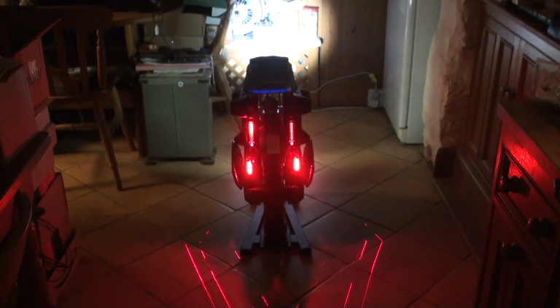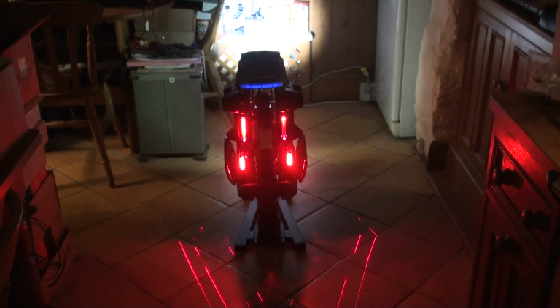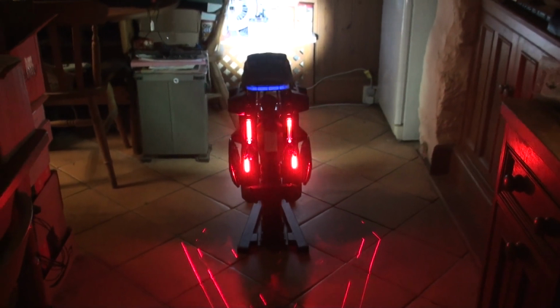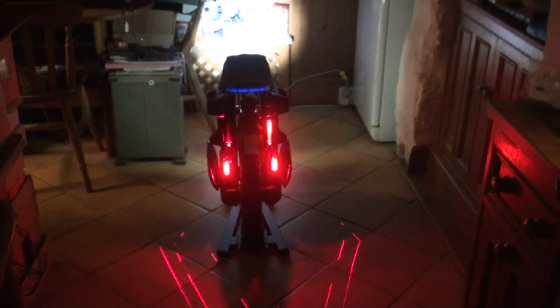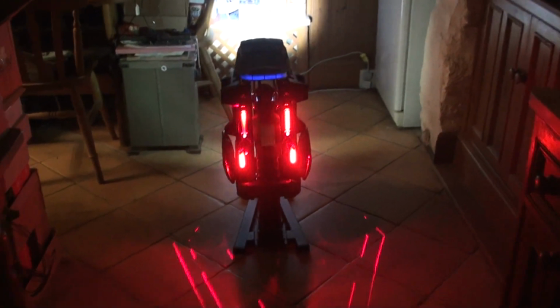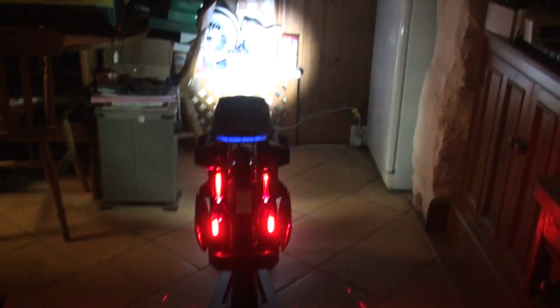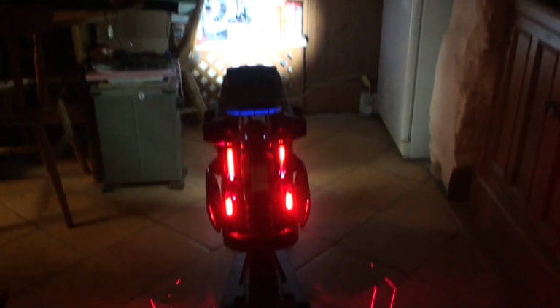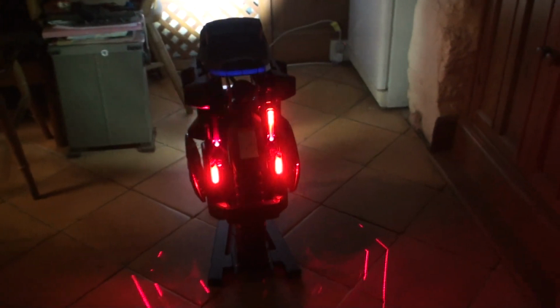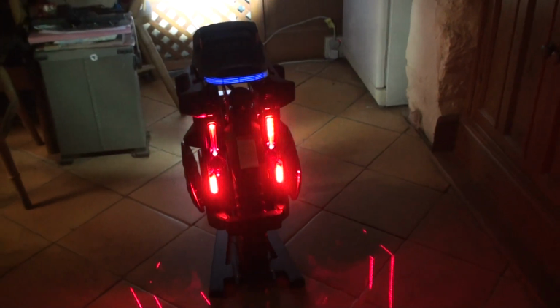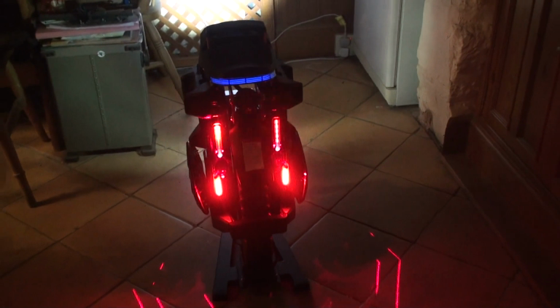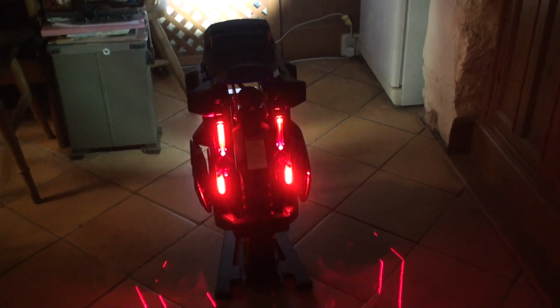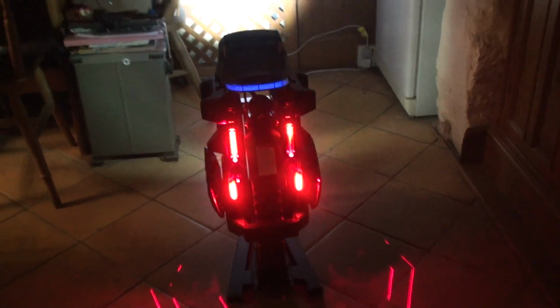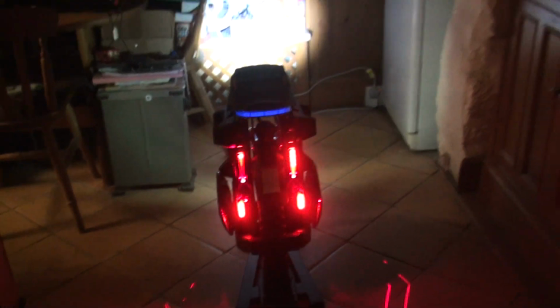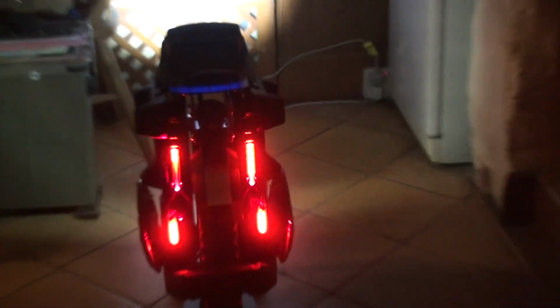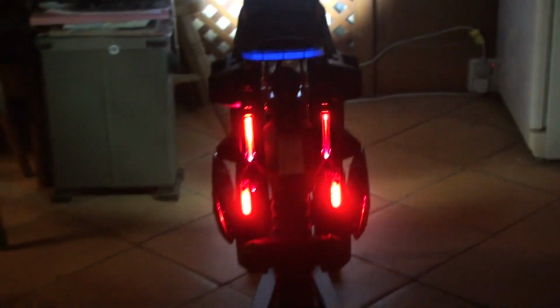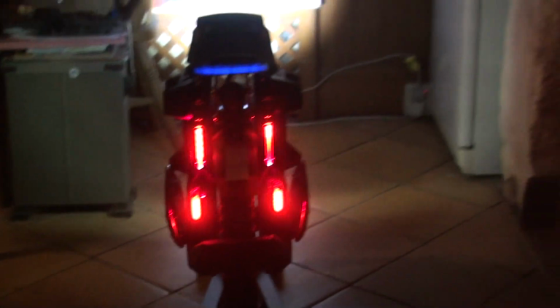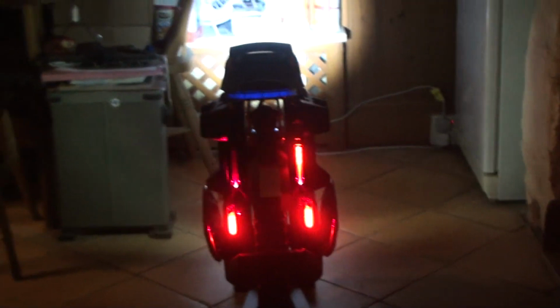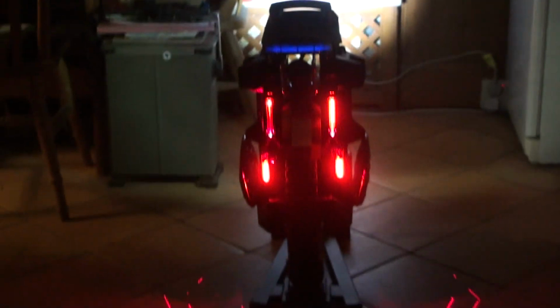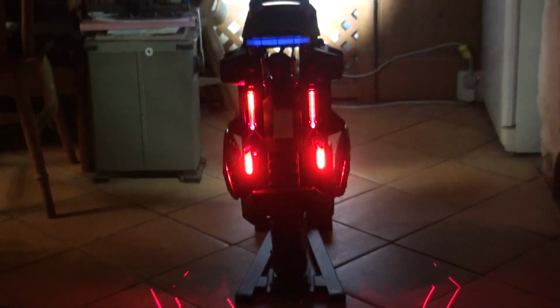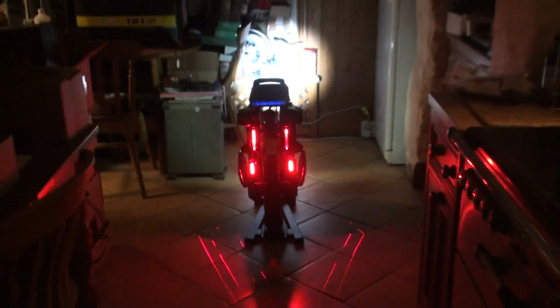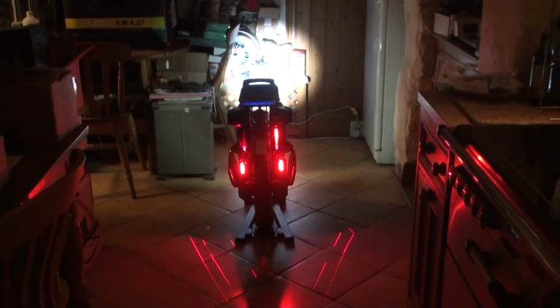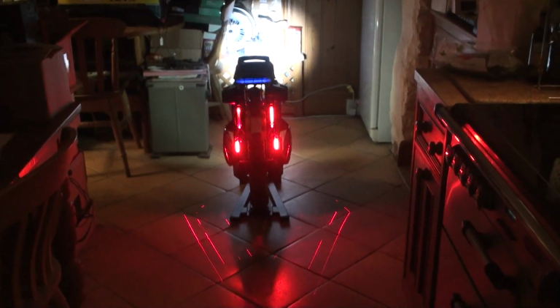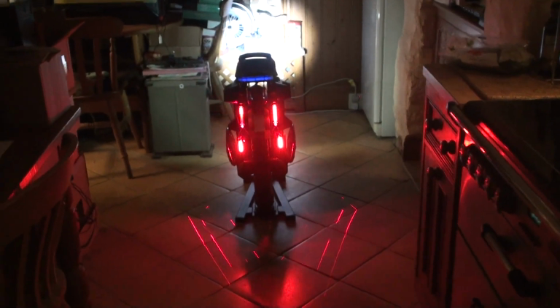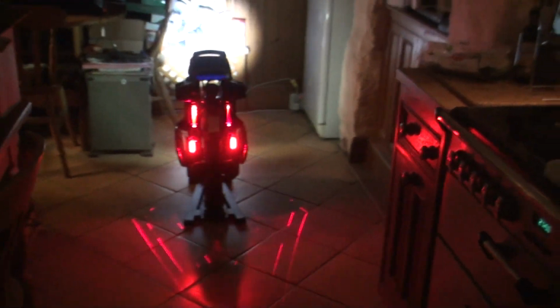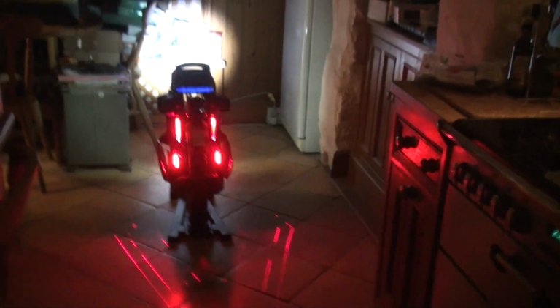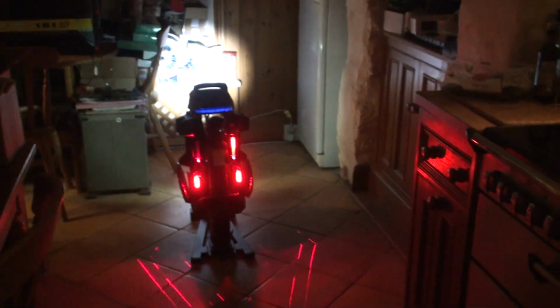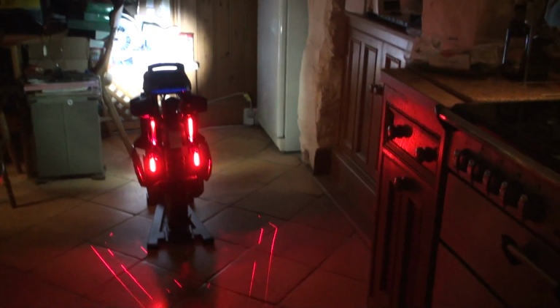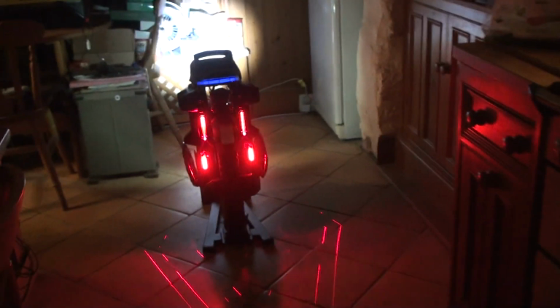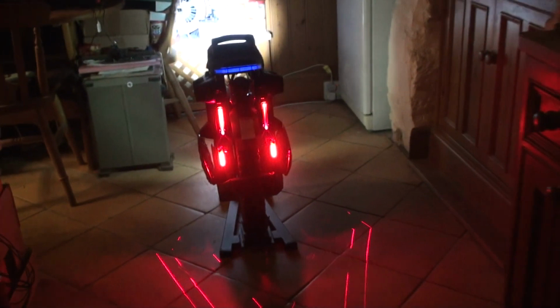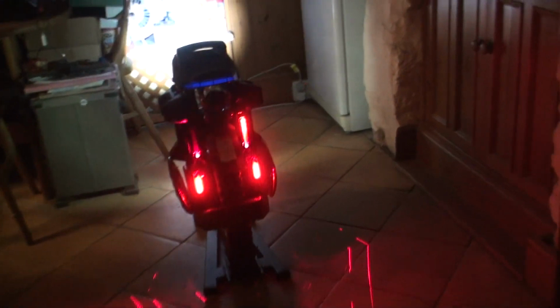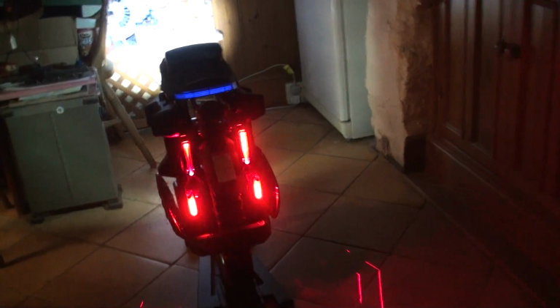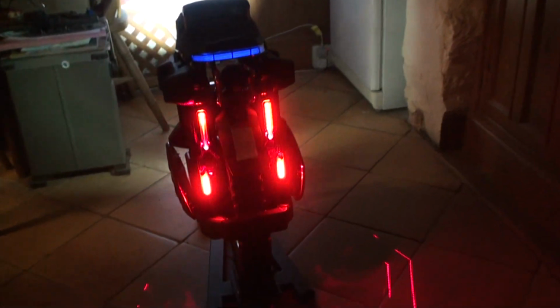So there you go, pouring with rain so I can't ride my new unicycle. So what do you do when you can't ride your unicycle? You play with it instead. What I've done is I've put cycle lights on it.